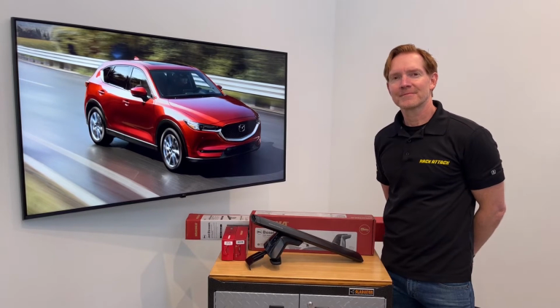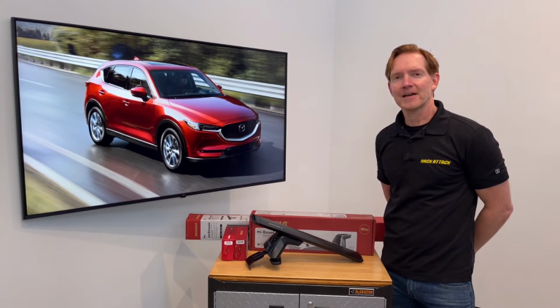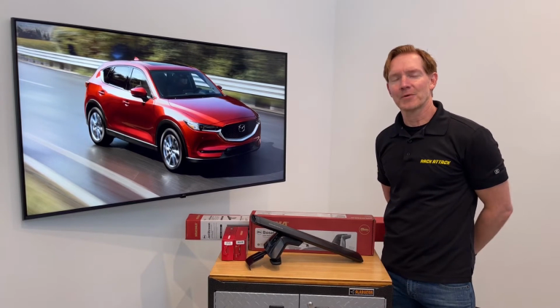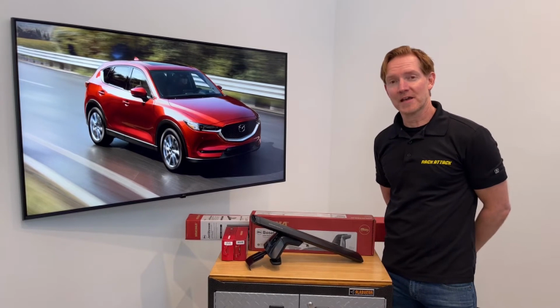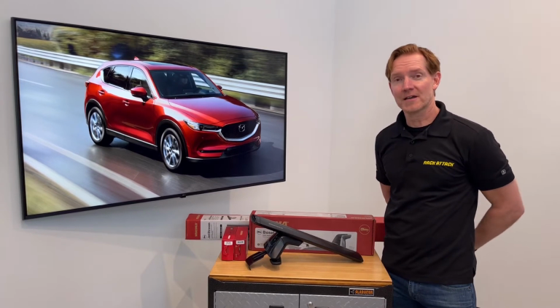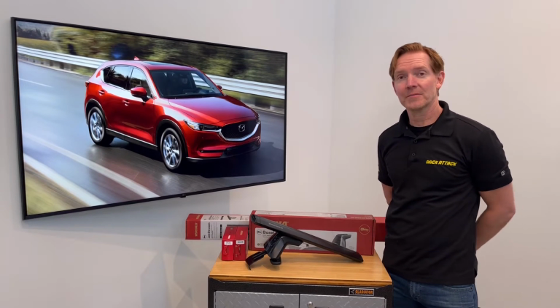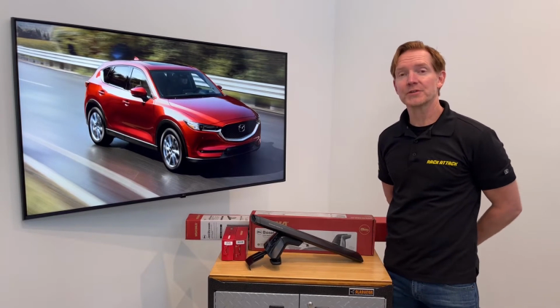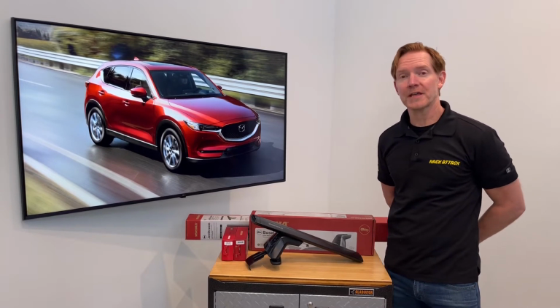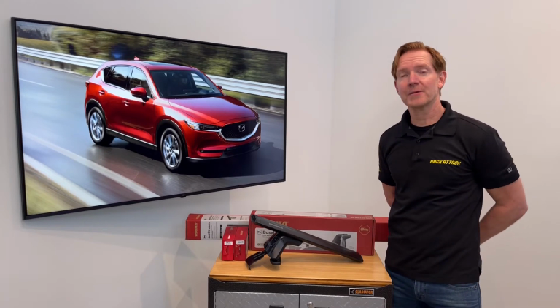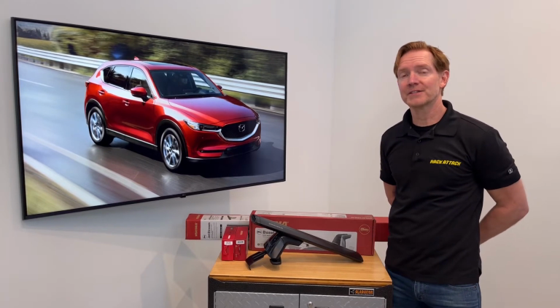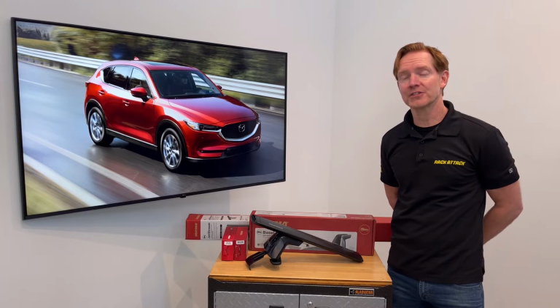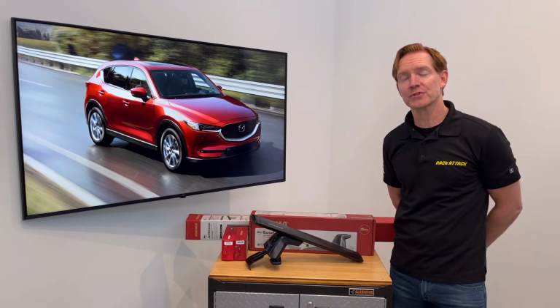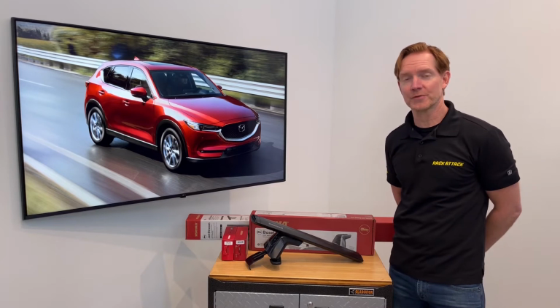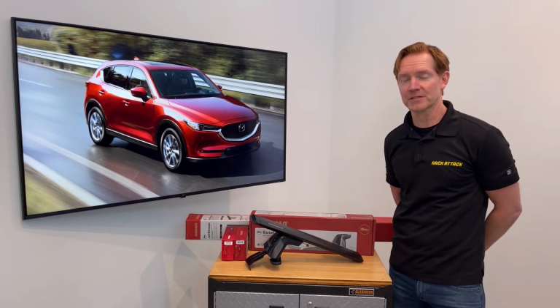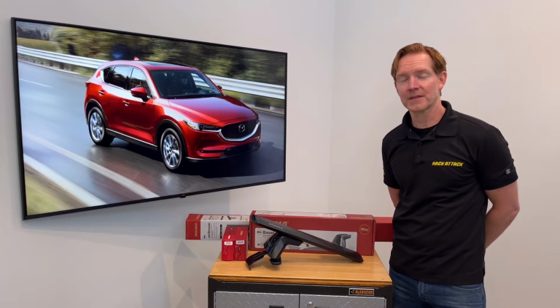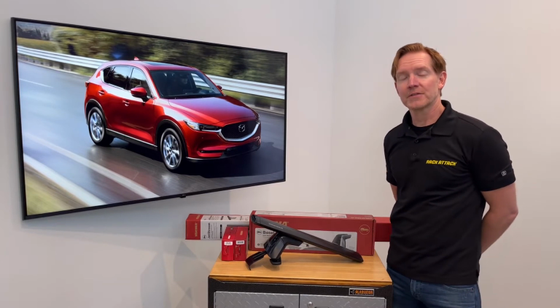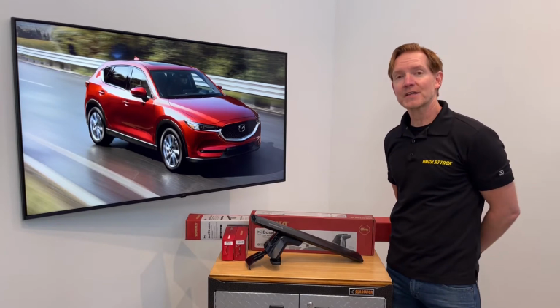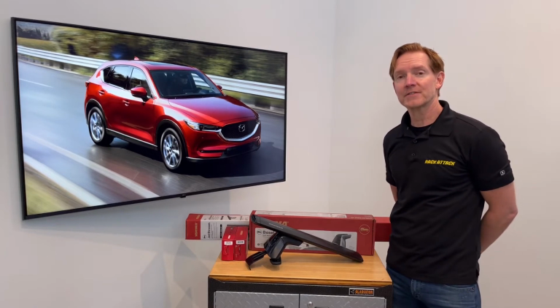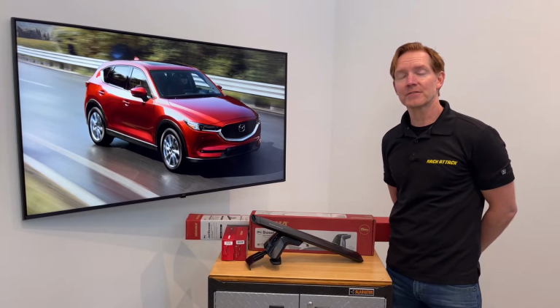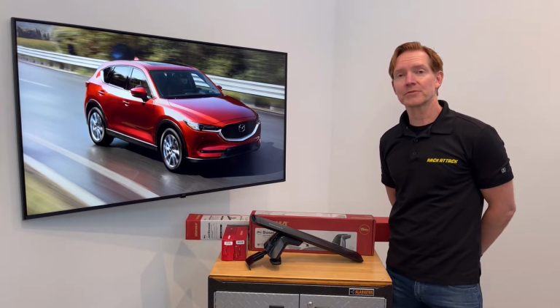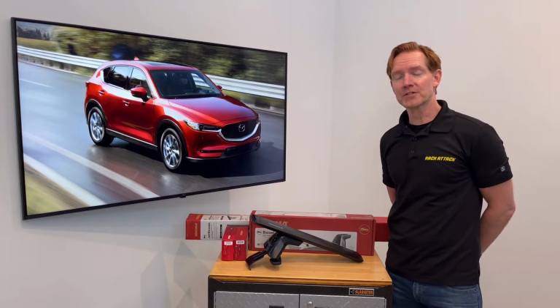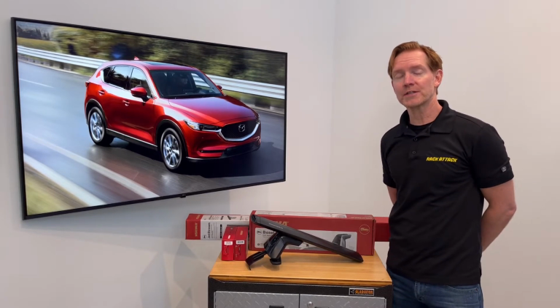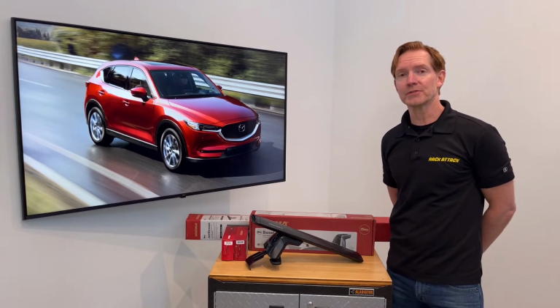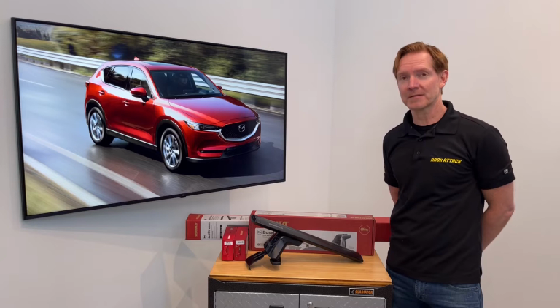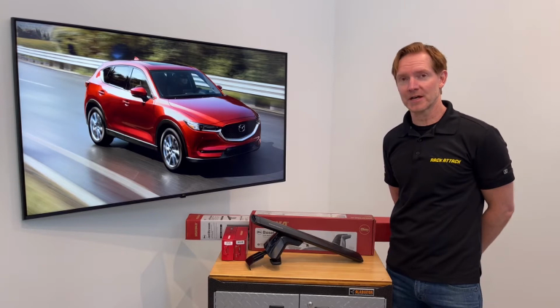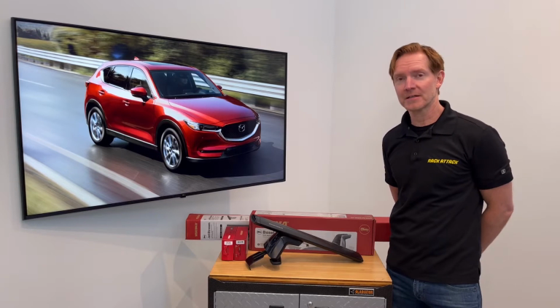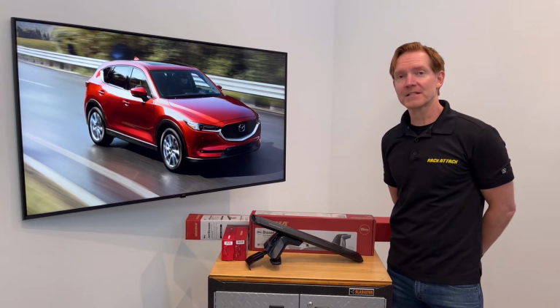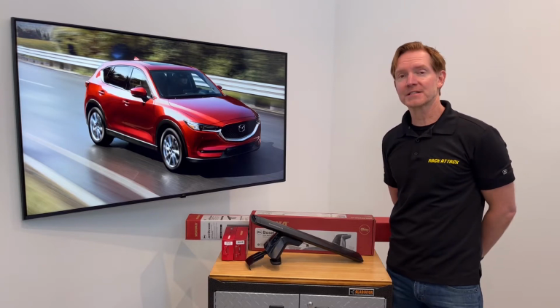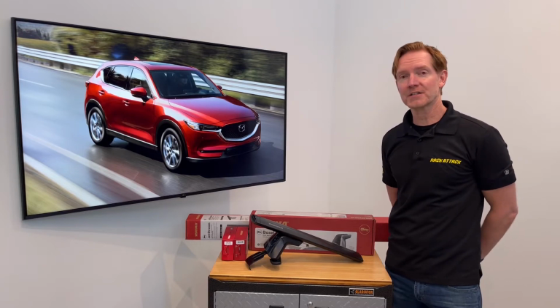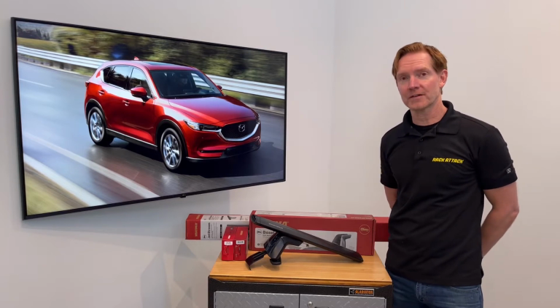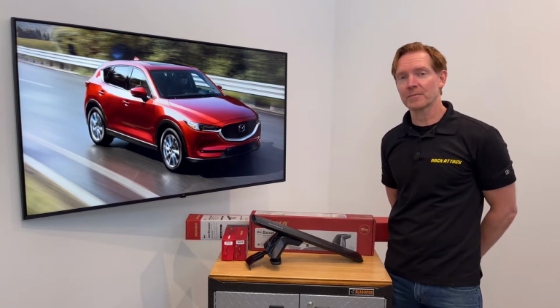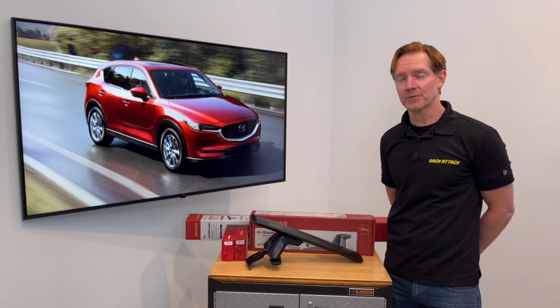Hi, I'm Paul with RackAttack.com, here to show you the Yakima Baseline Jetstream Roof Rack System for the 2017 through 2022 and possibly beyond Mazda CX-5 with a bare roof.